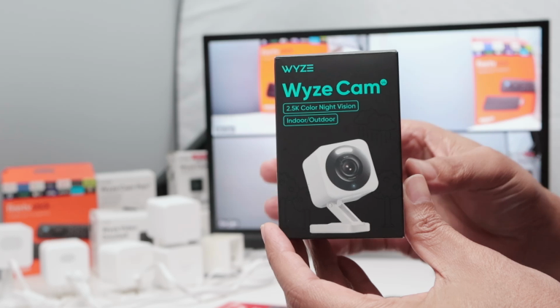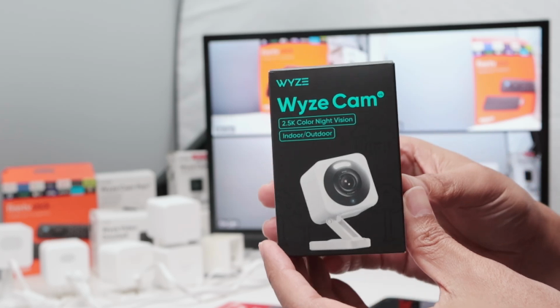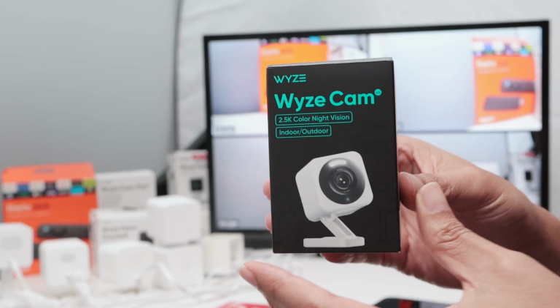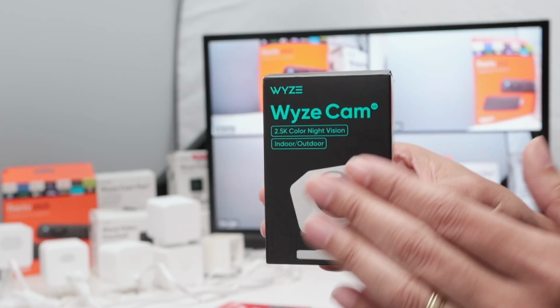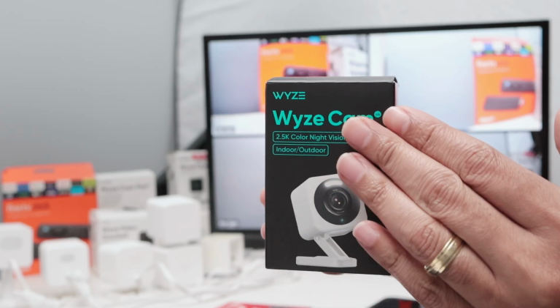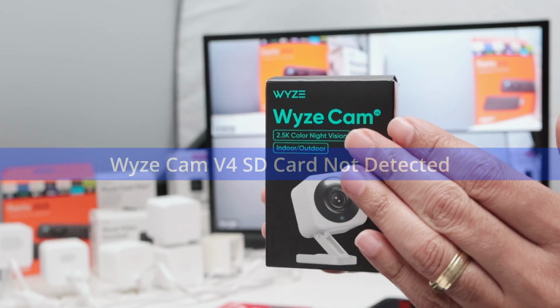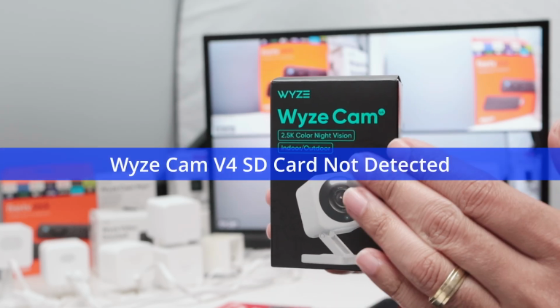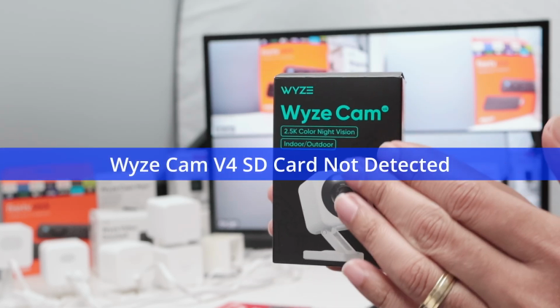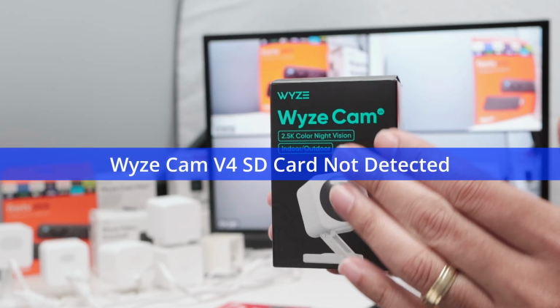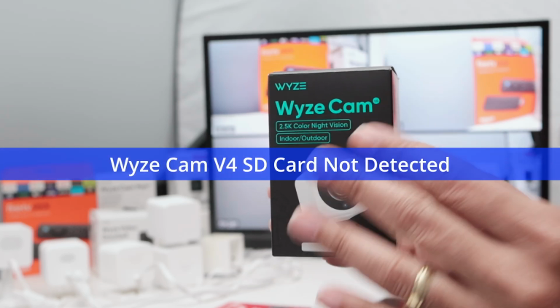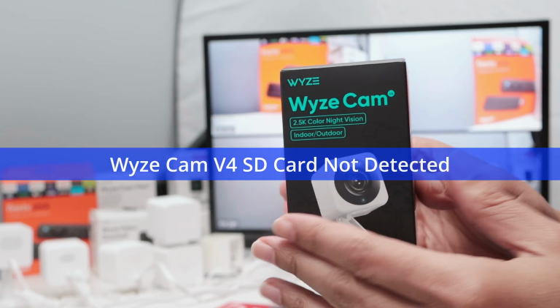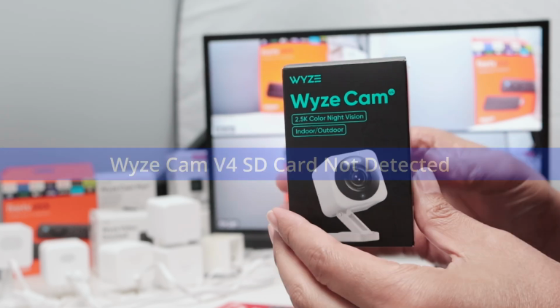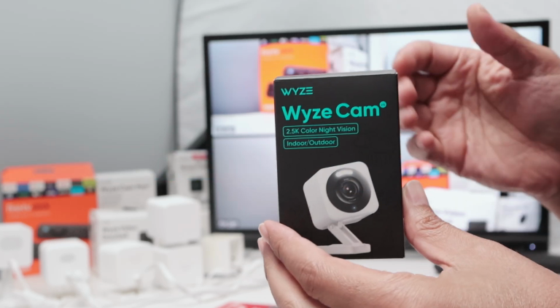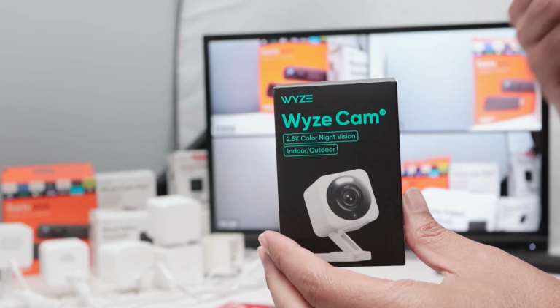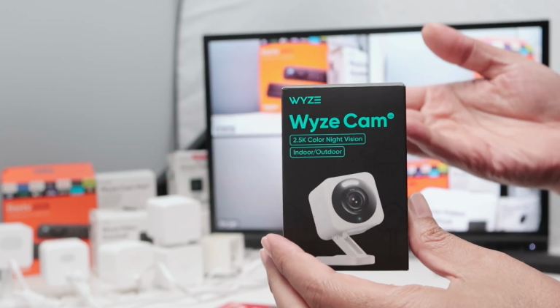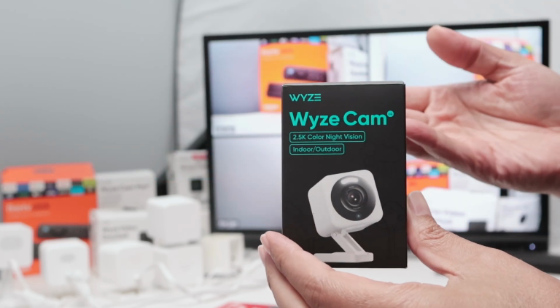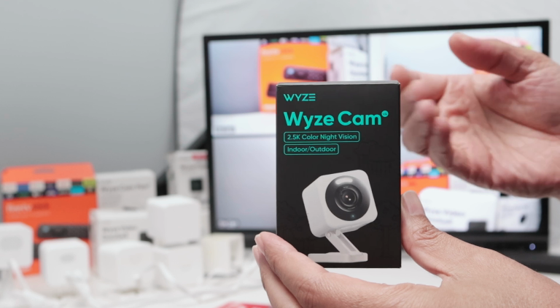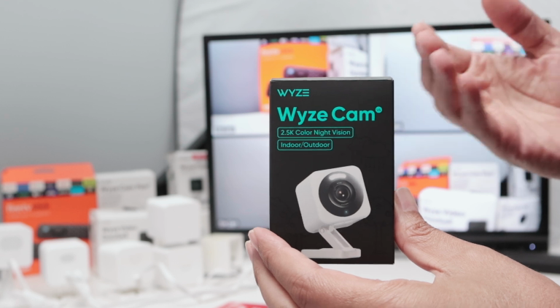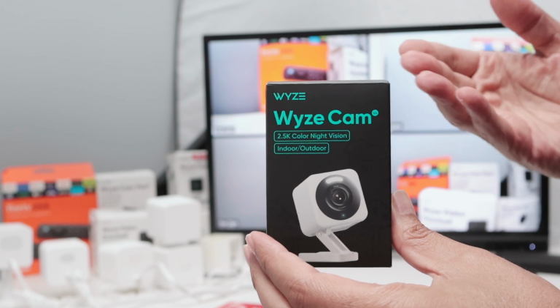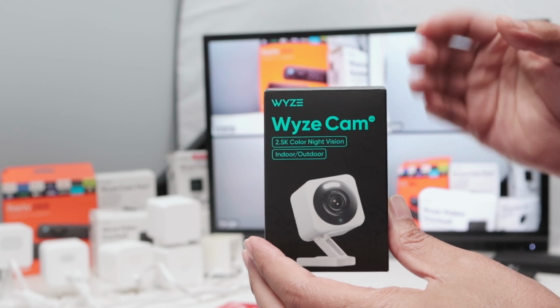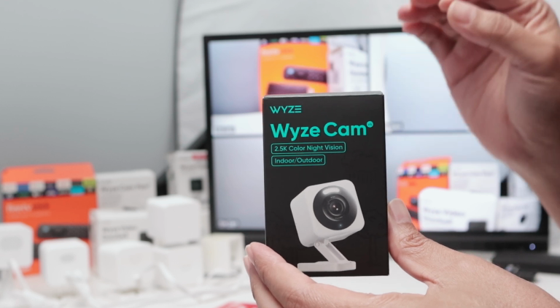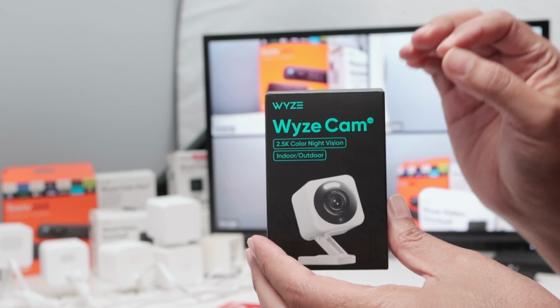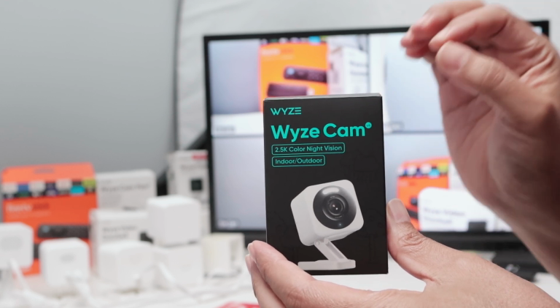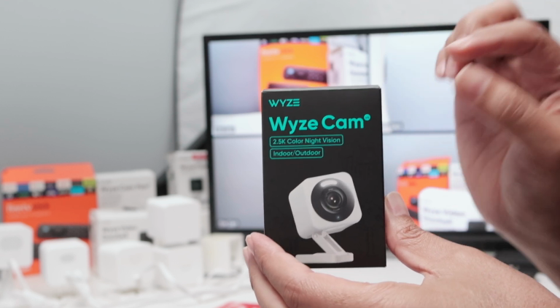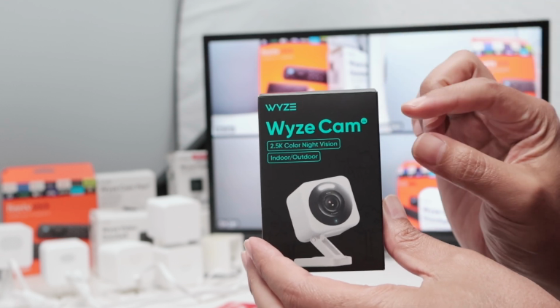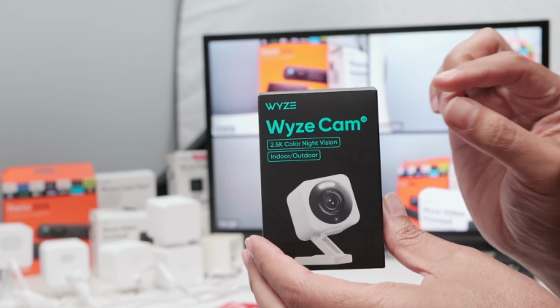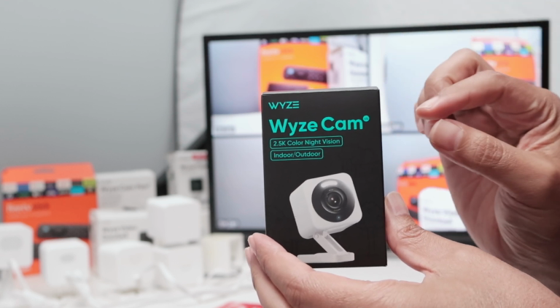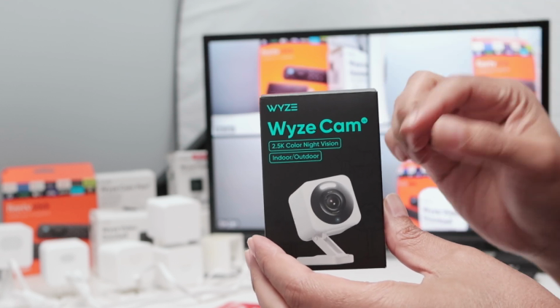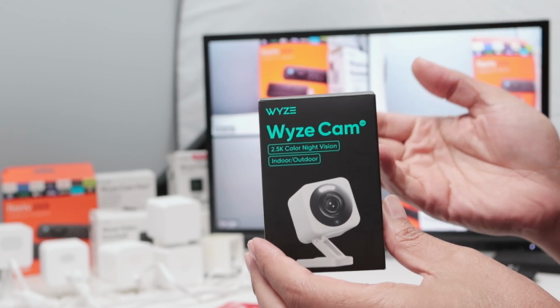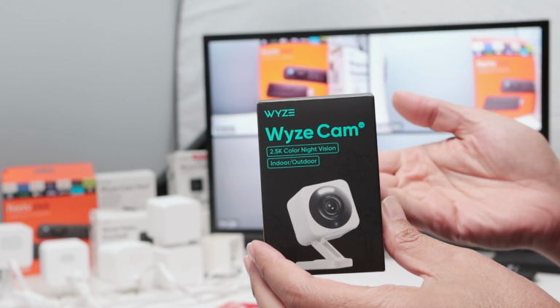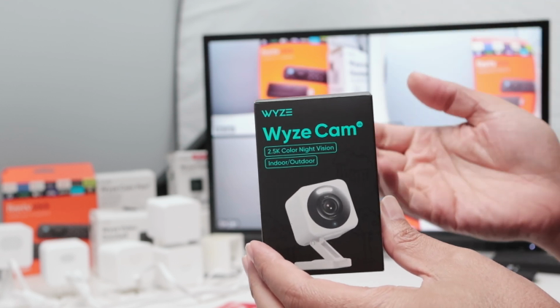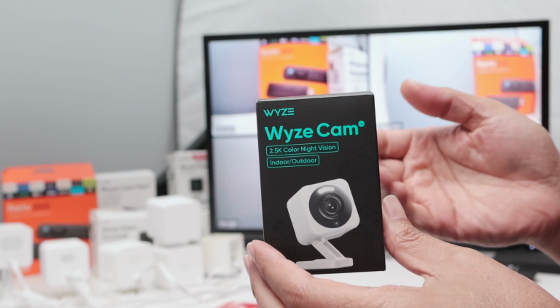Hey guys, let's talk about the Wyze Cam V4 SD card not detected. Usually when you have your SD card that's not being detected, you need to check the format of the SD card and also if the SD card is not damaged.